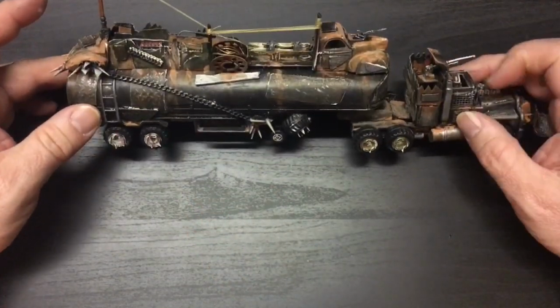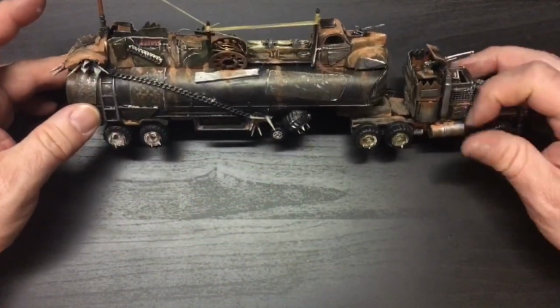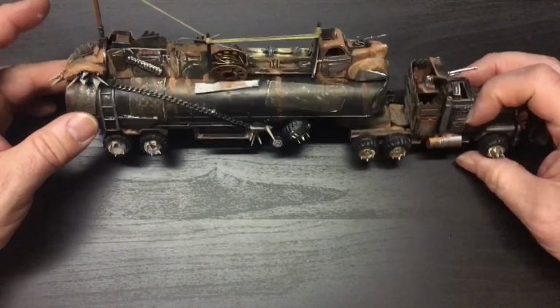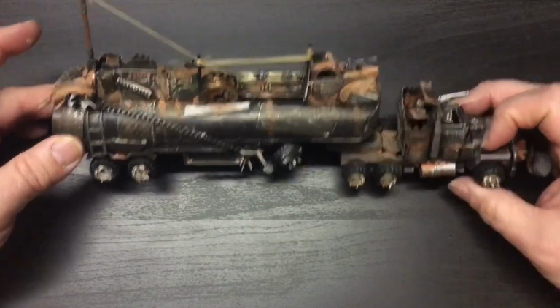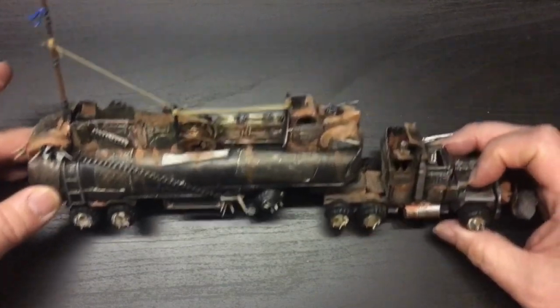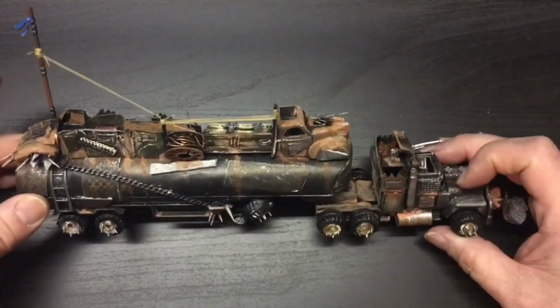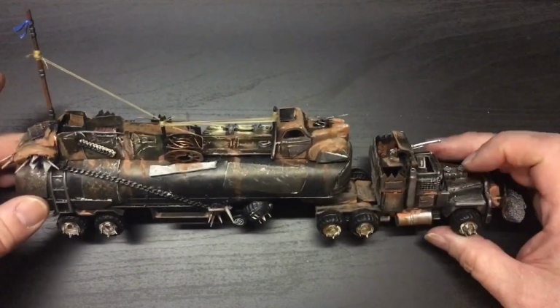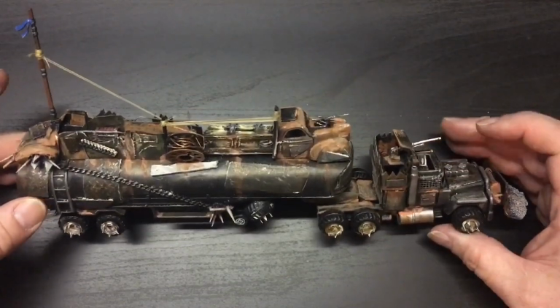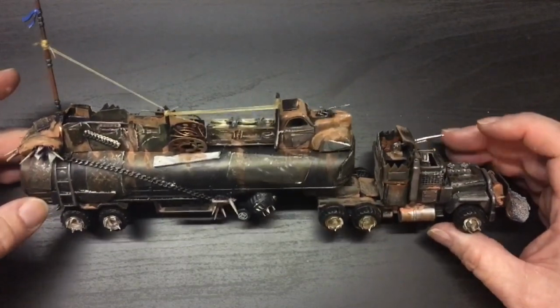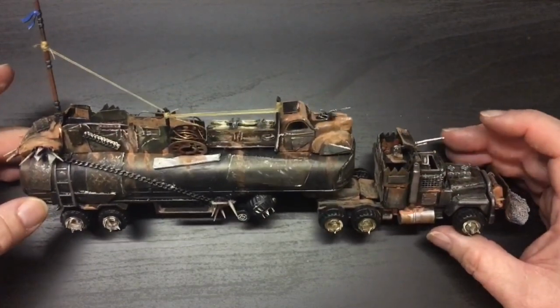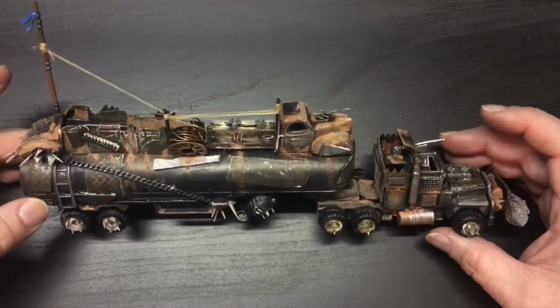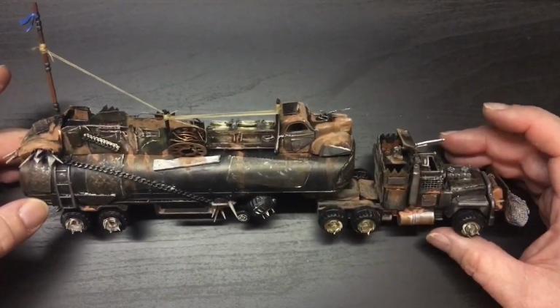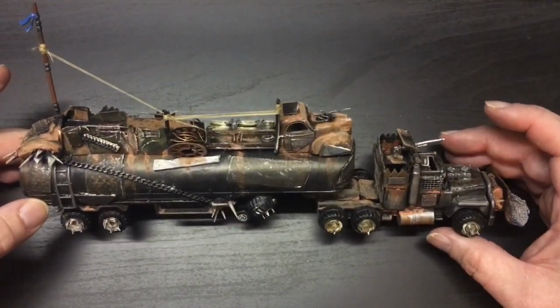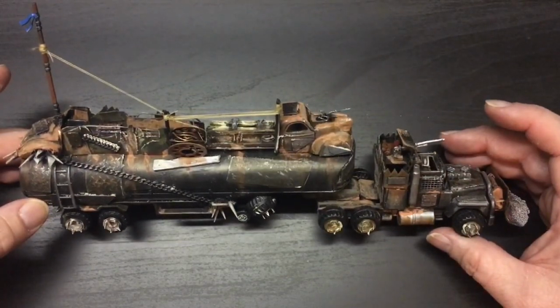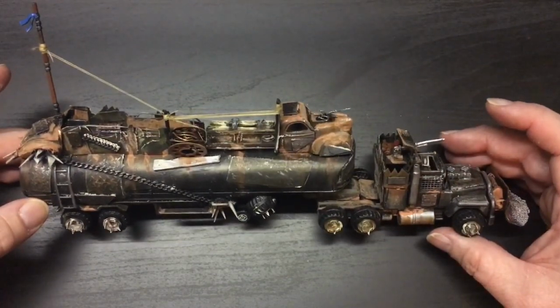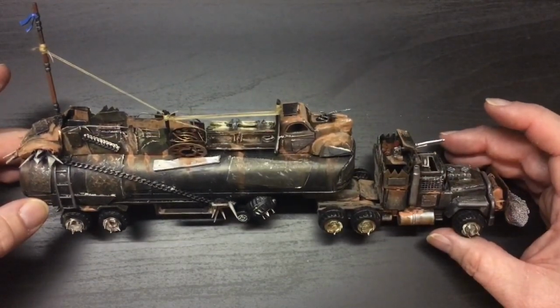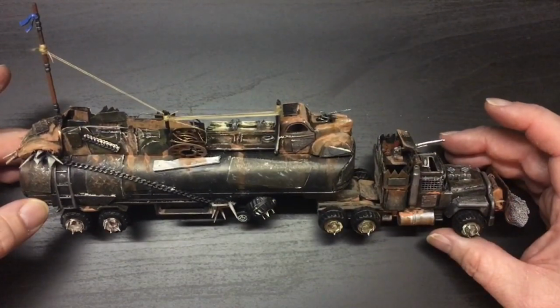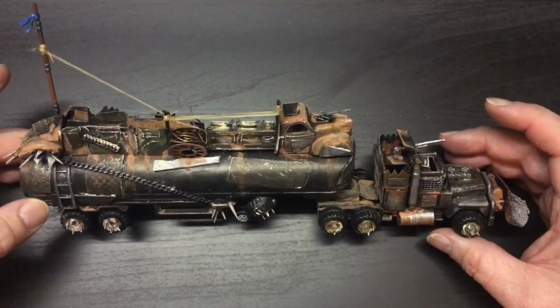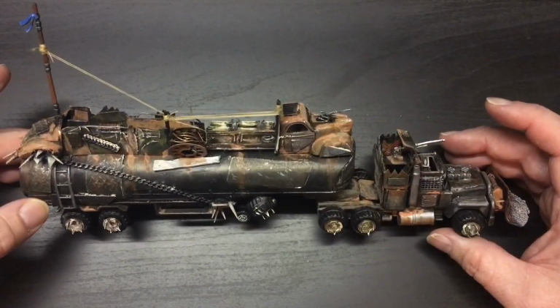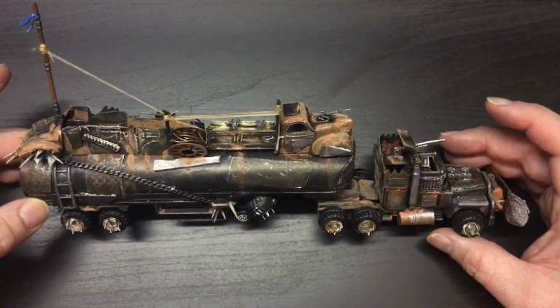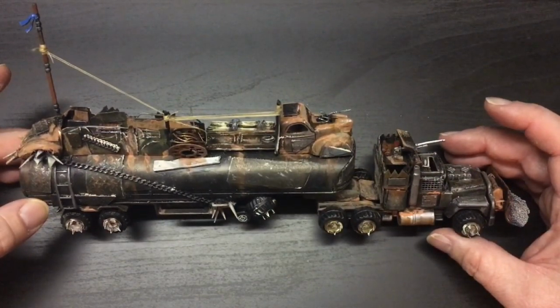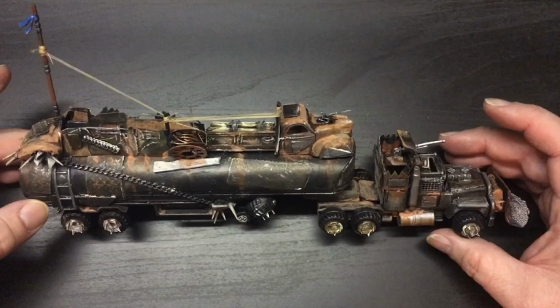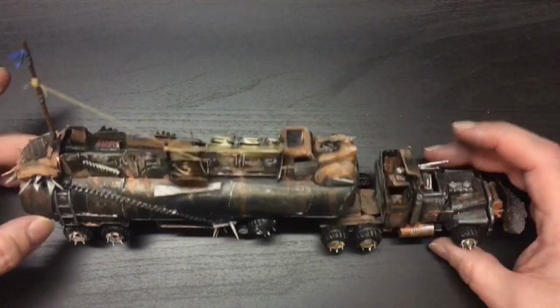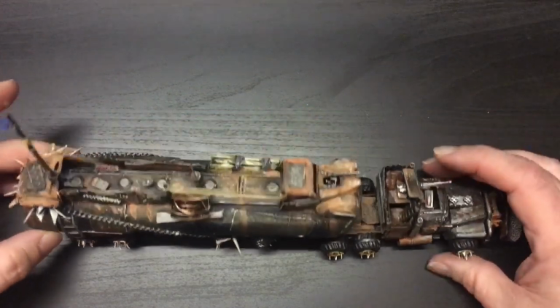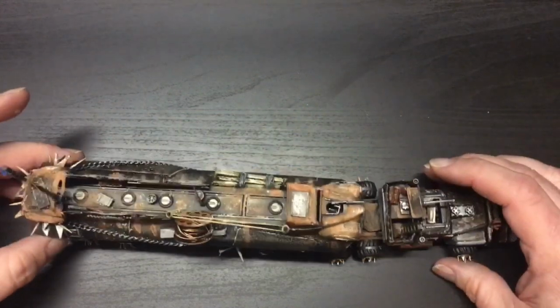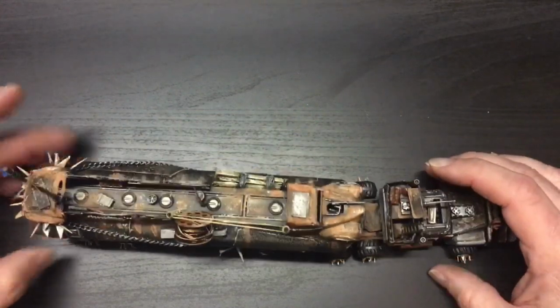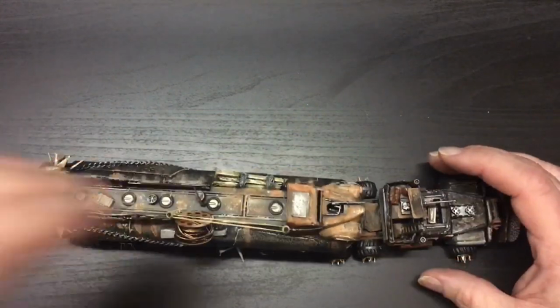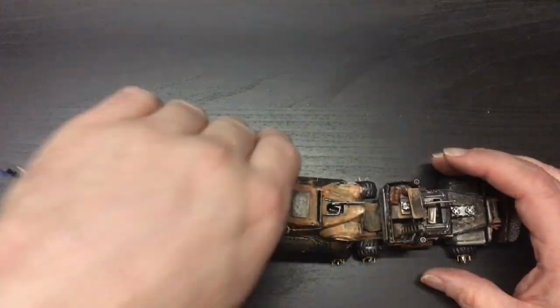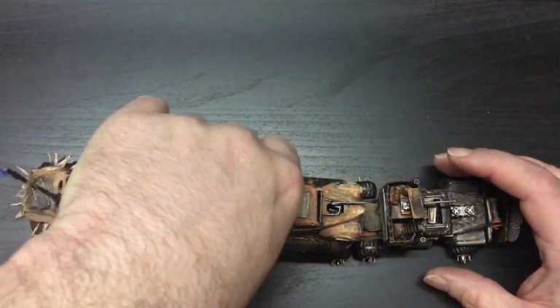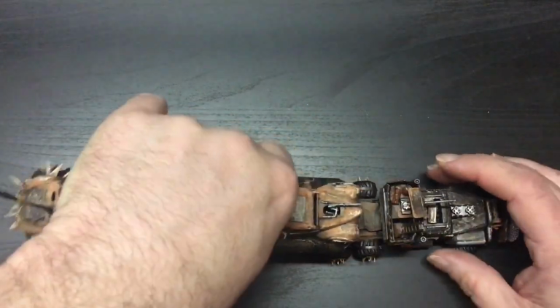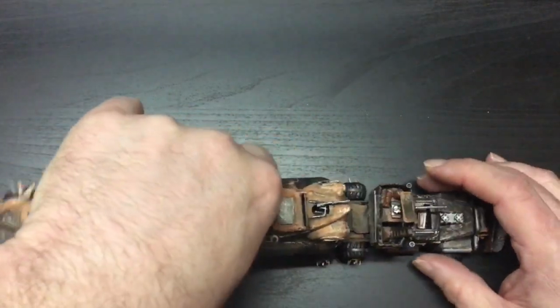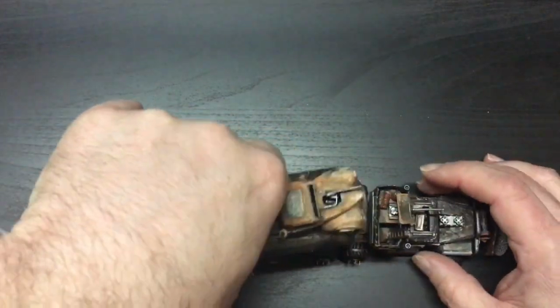This is kind of how it looks from this side, all assembled.